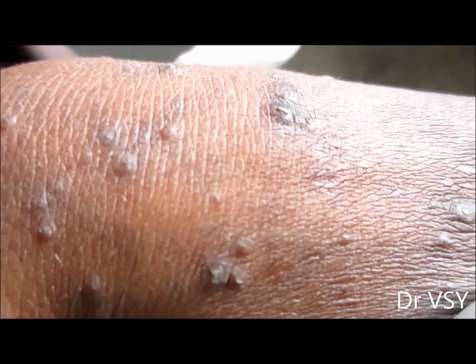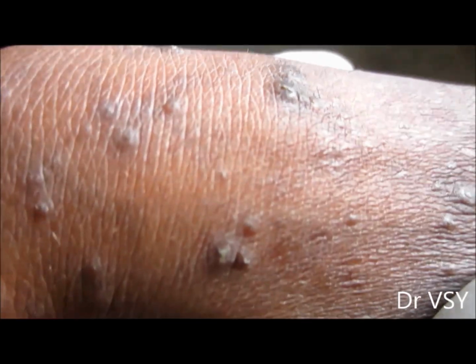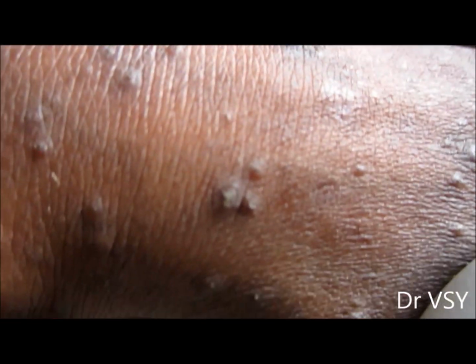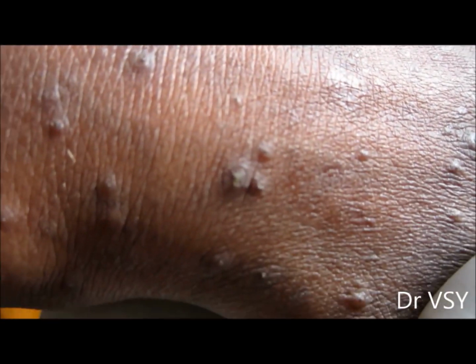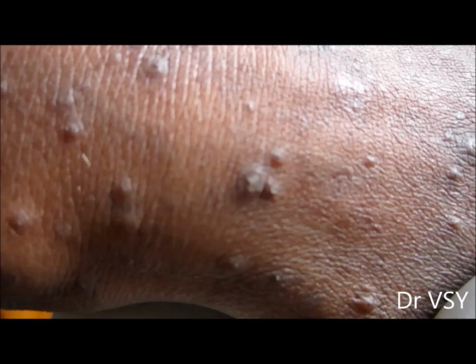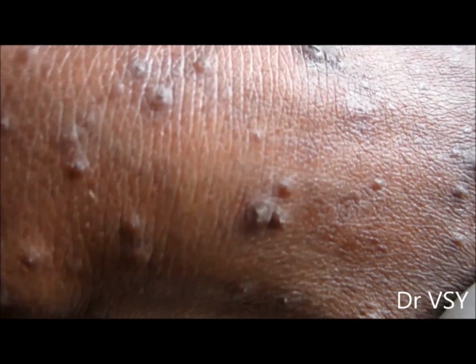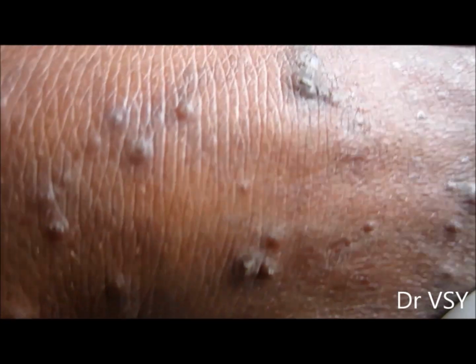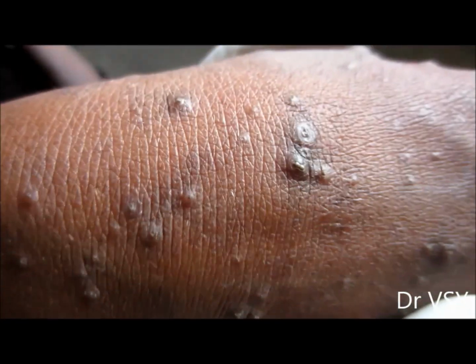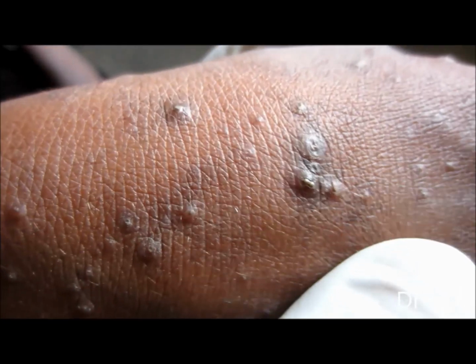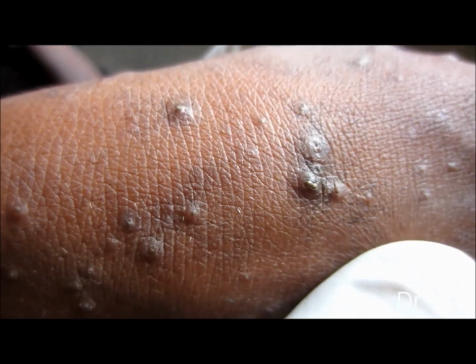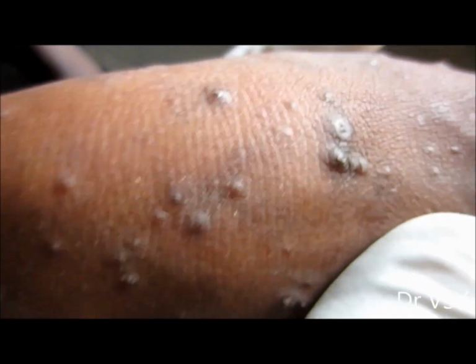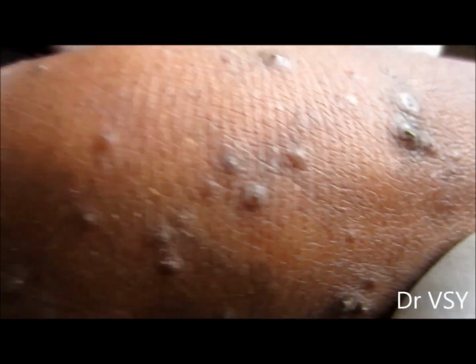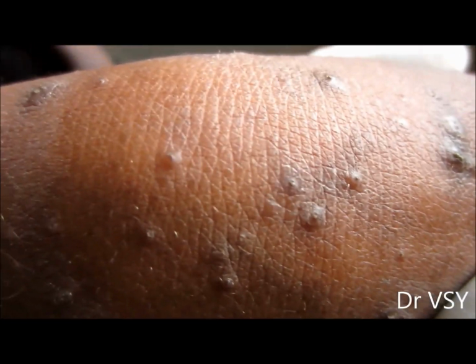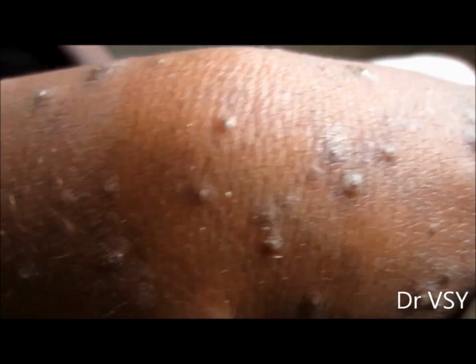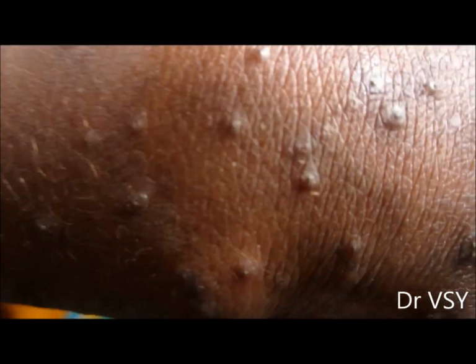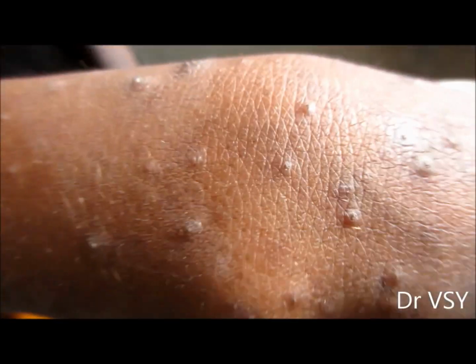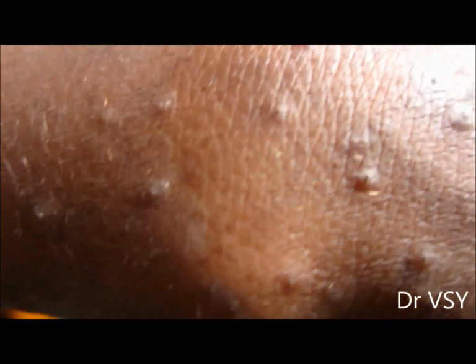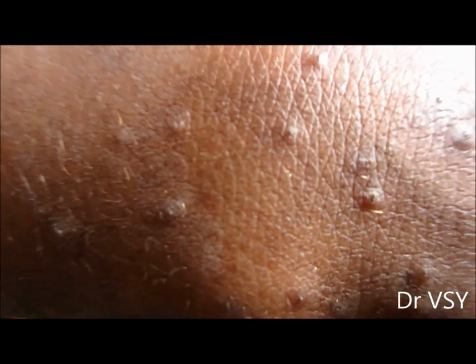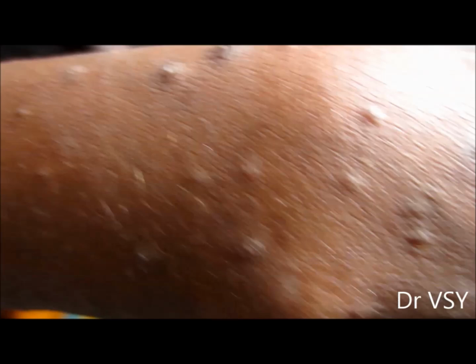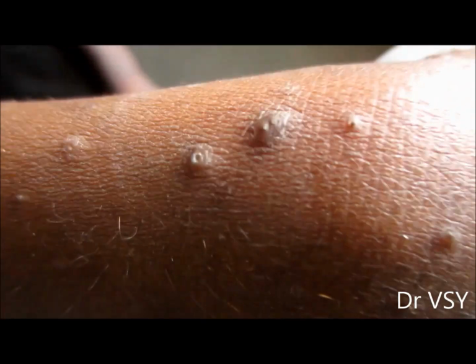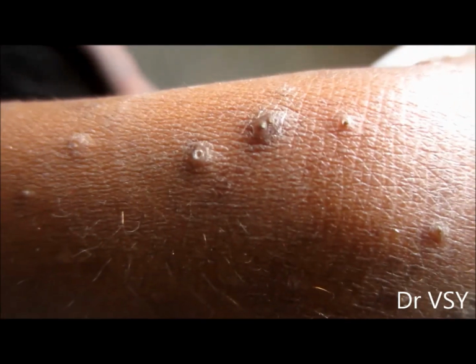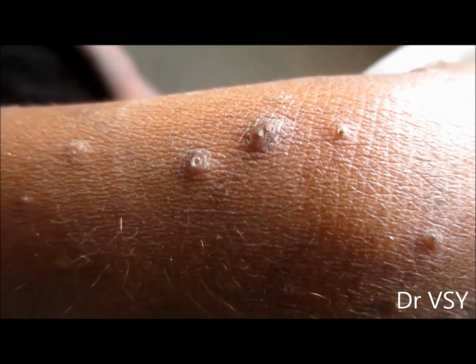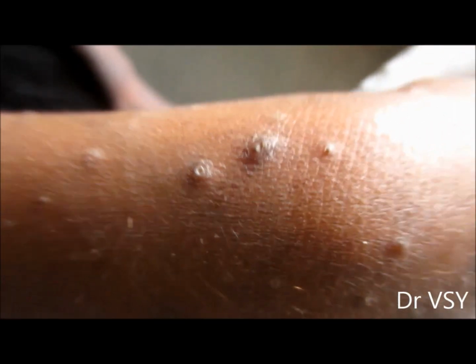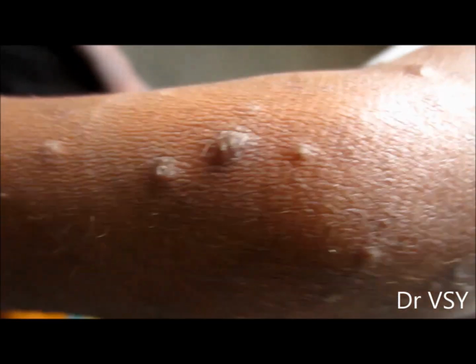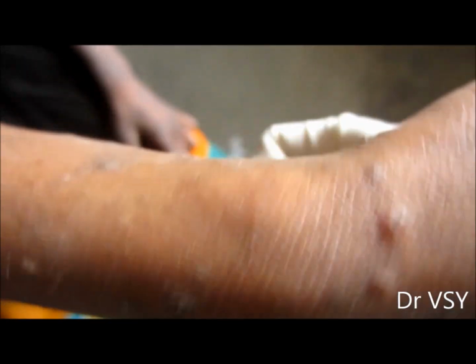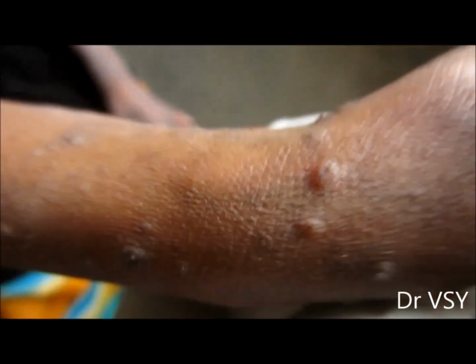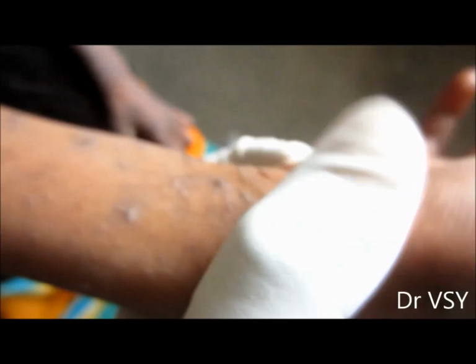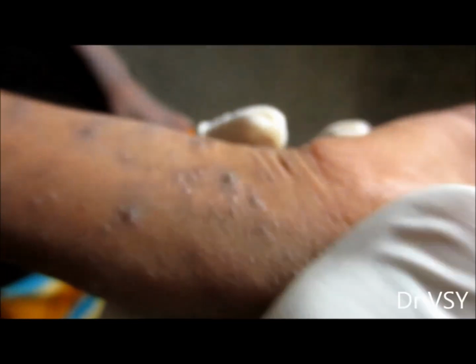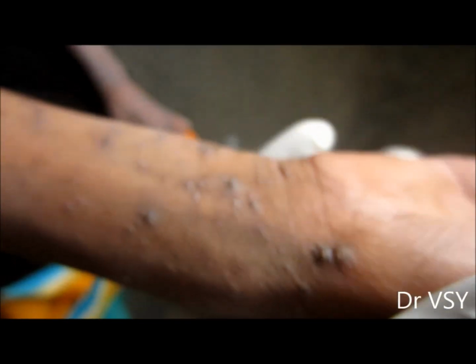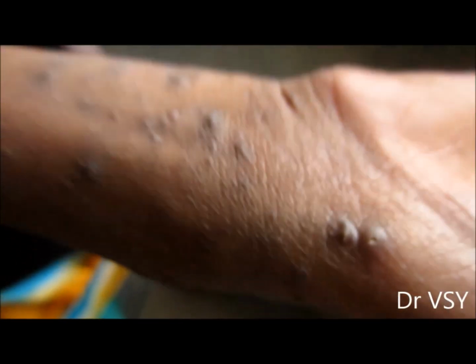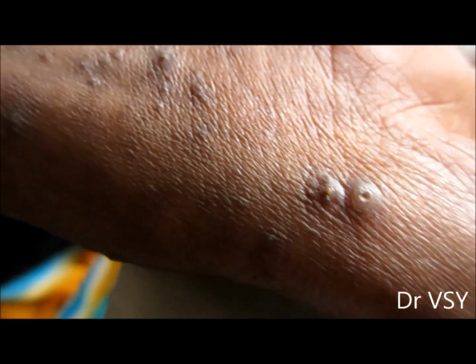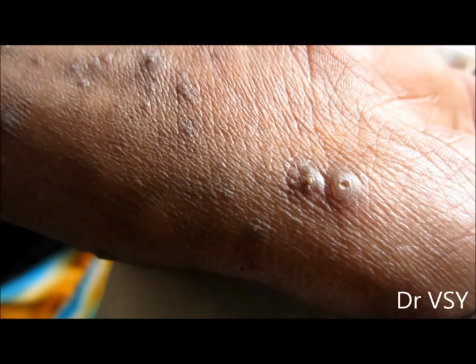Keratolytics are also sometimes required, which include salicylic acid and urea. Local application of retinoids along with vitamin D also helps a lot.